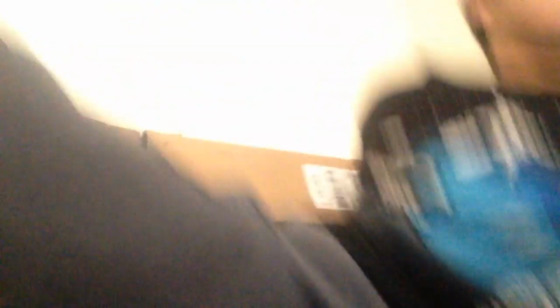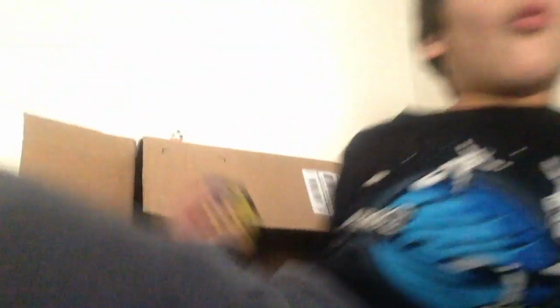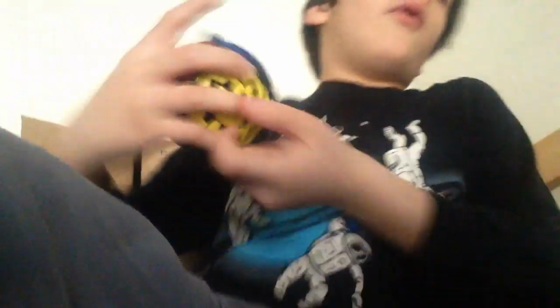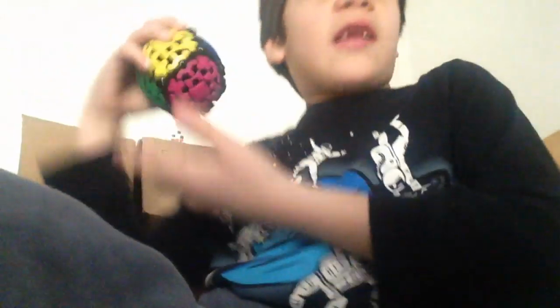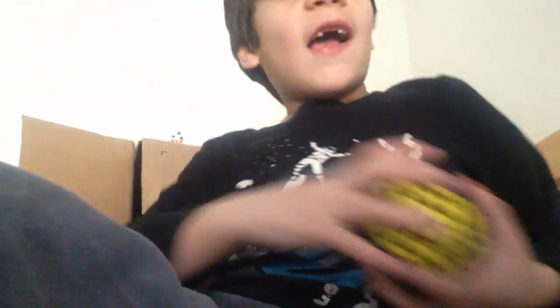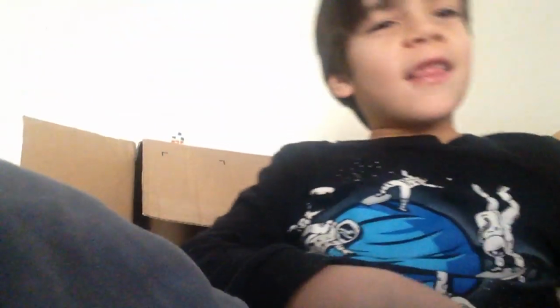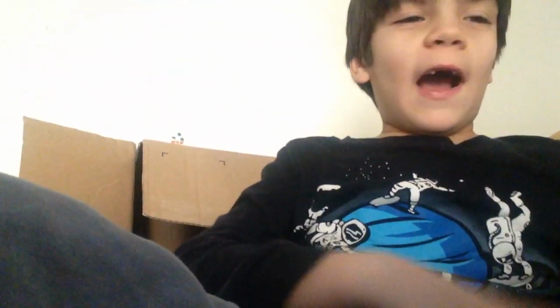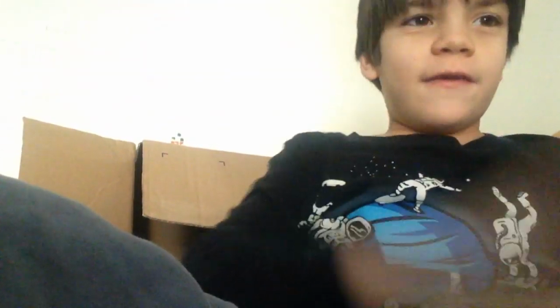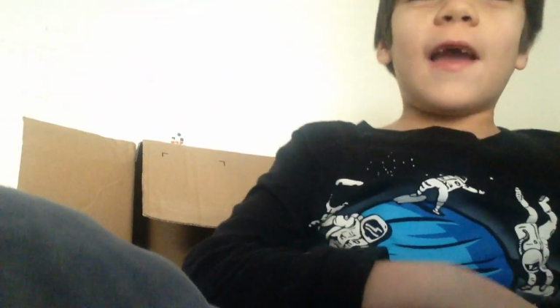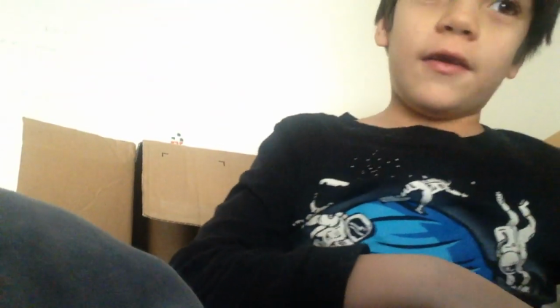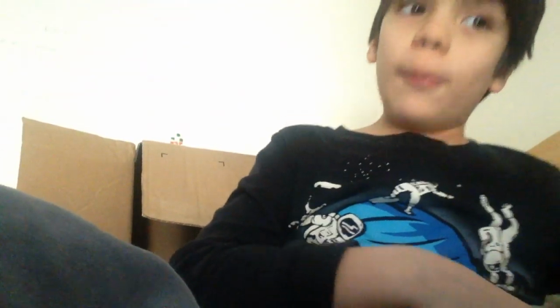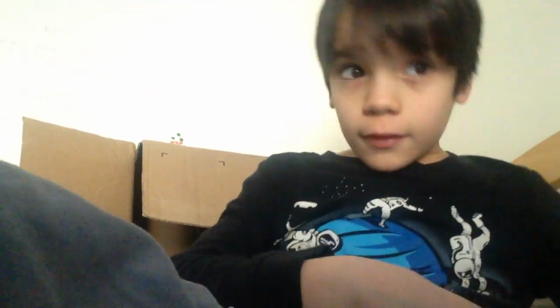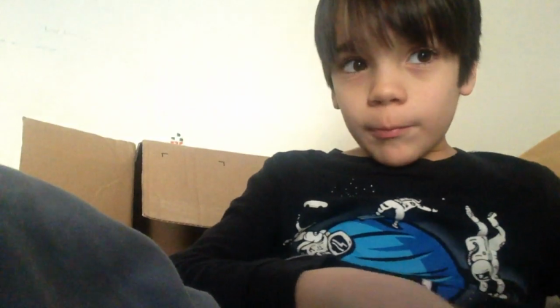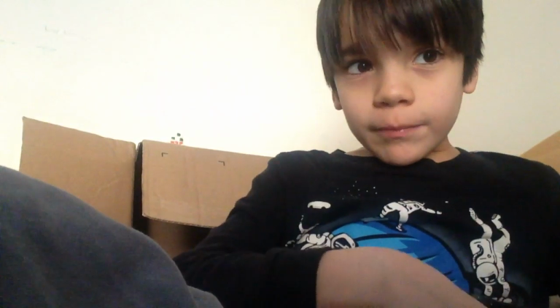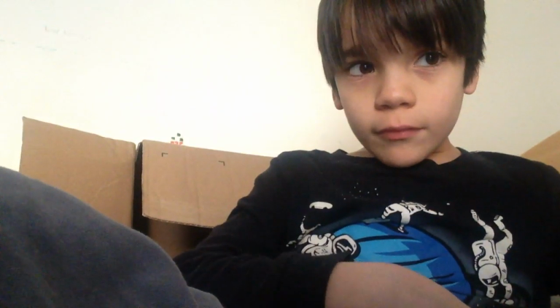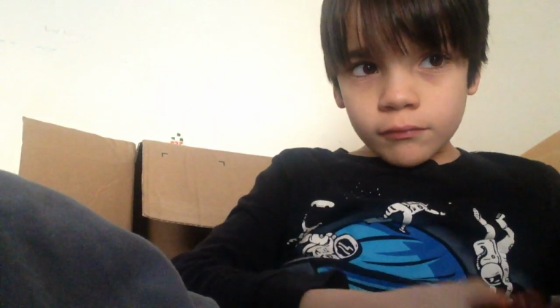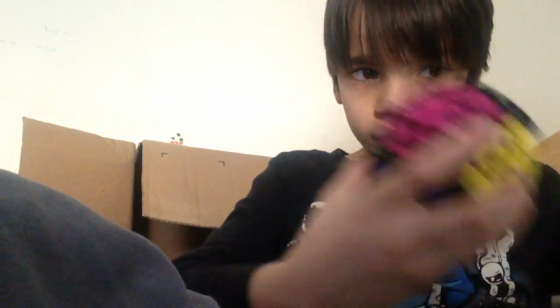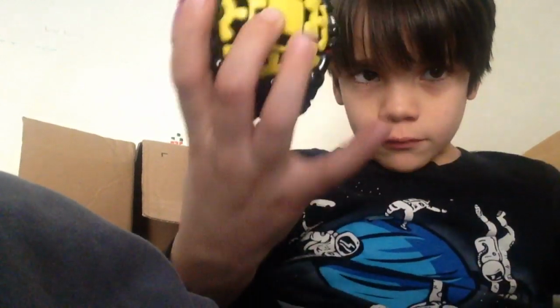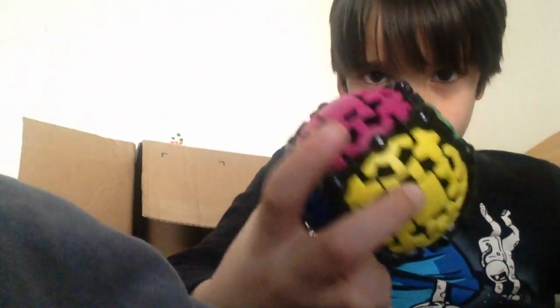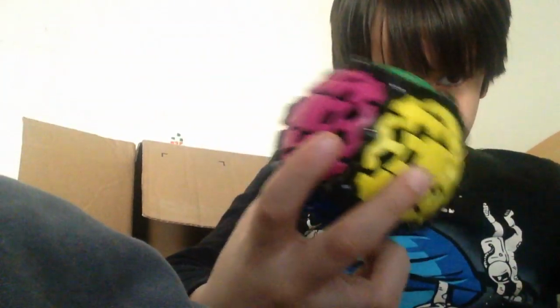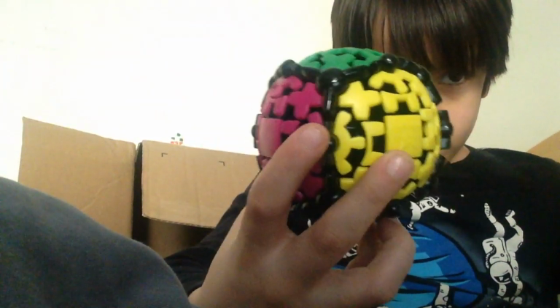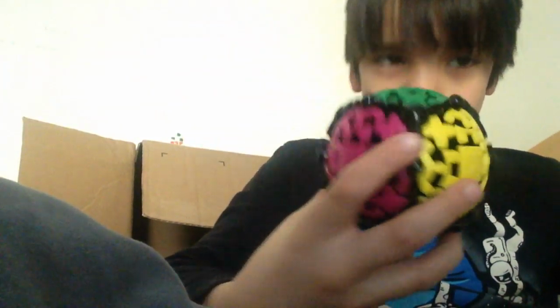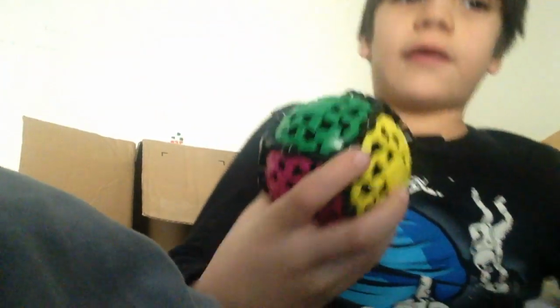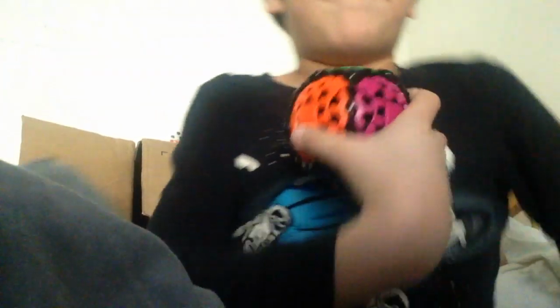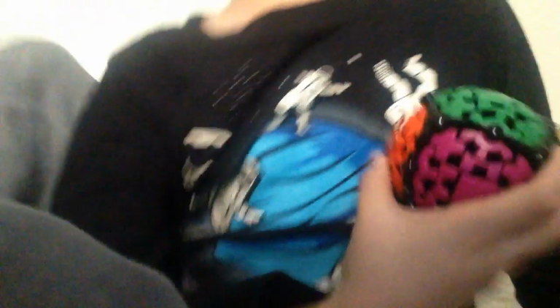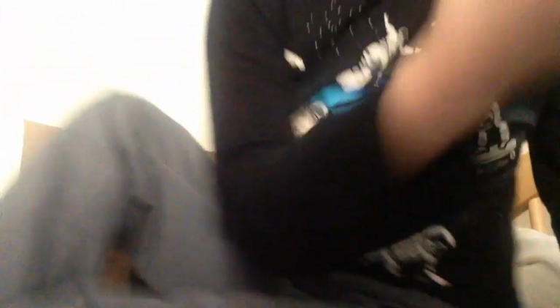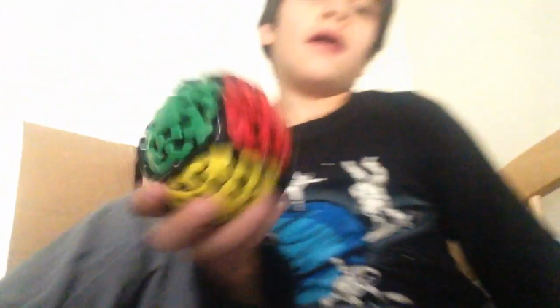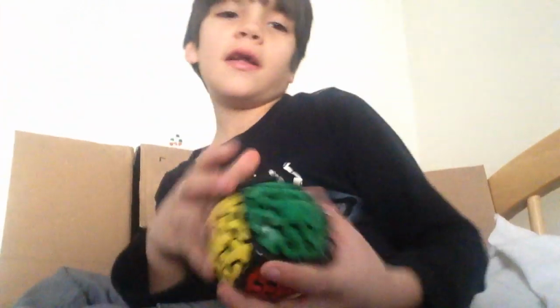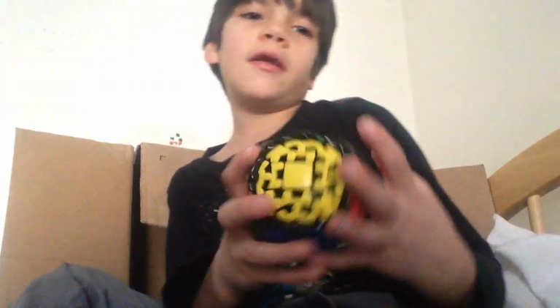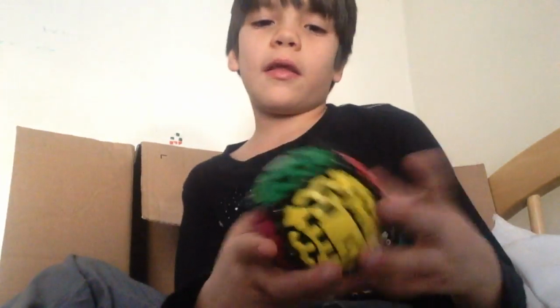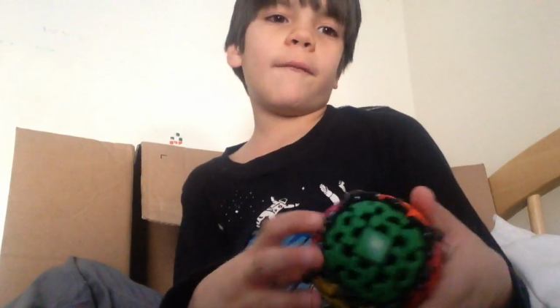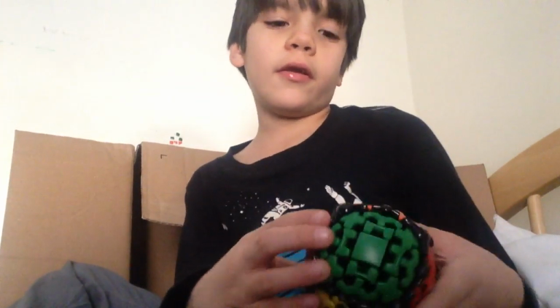Yo, what's going on guys? I just got a new Rubik's Cube, the Gear Cube, and I'm going to do it — let's do some first turns.